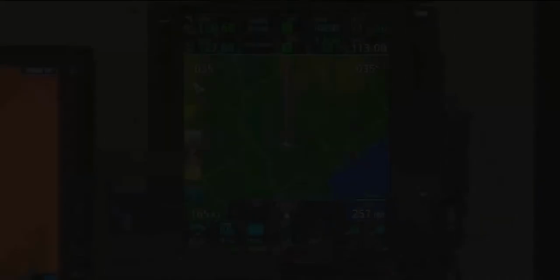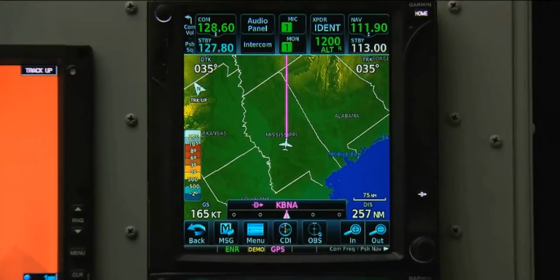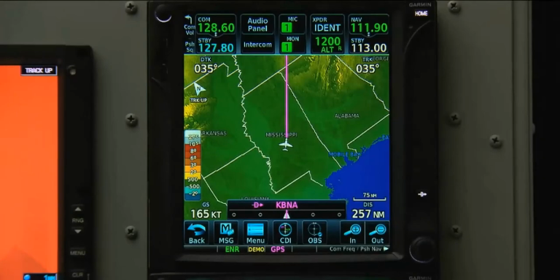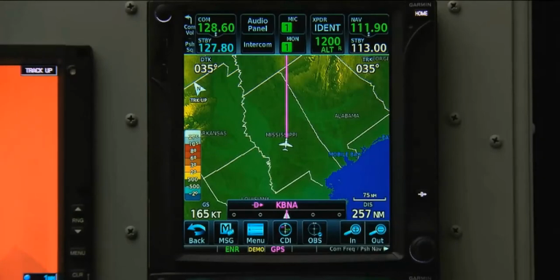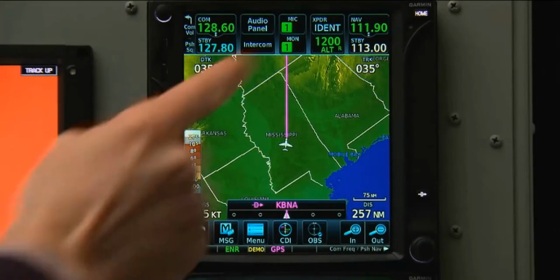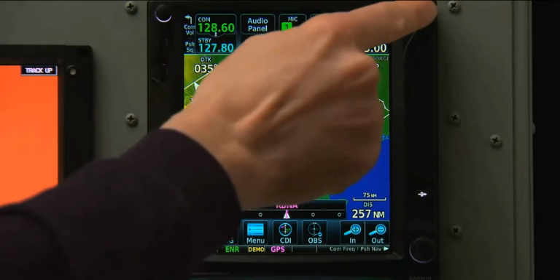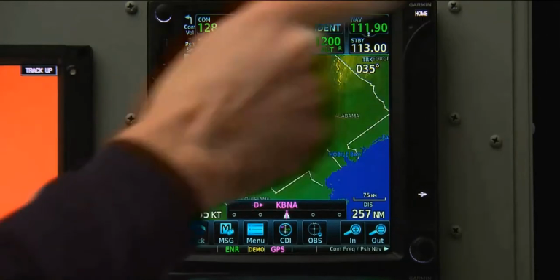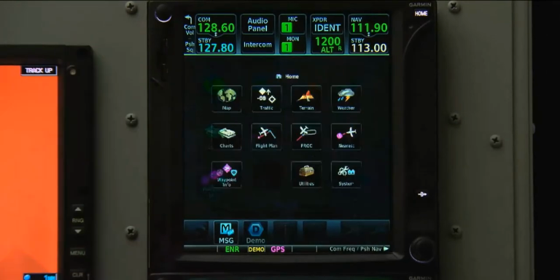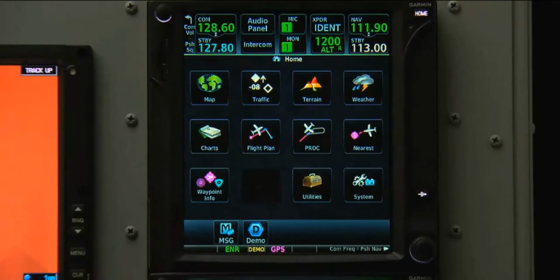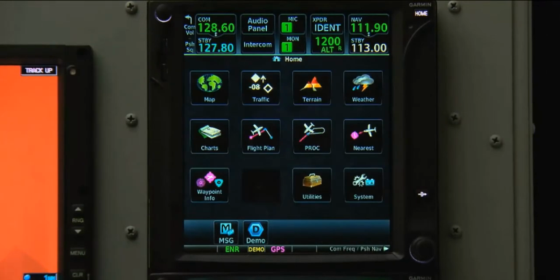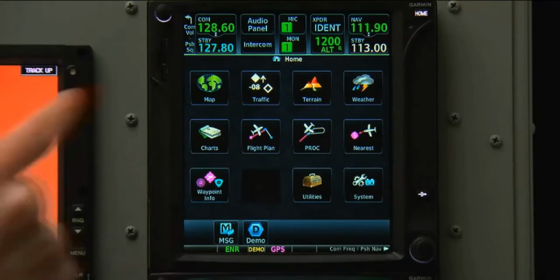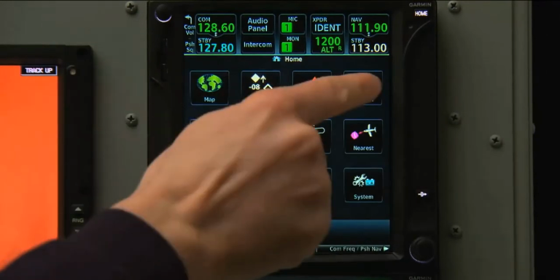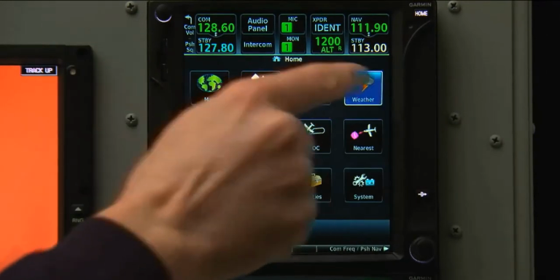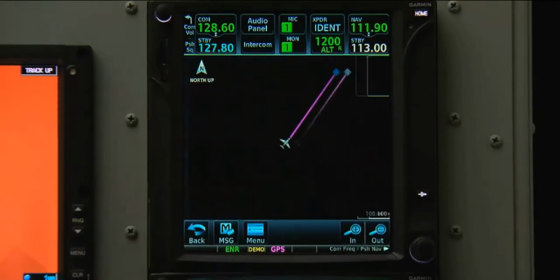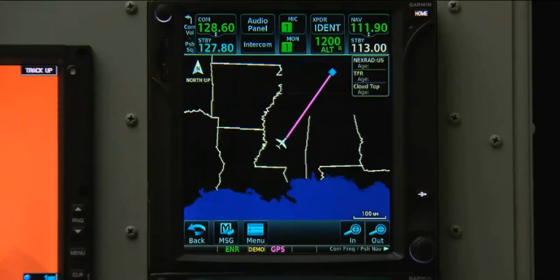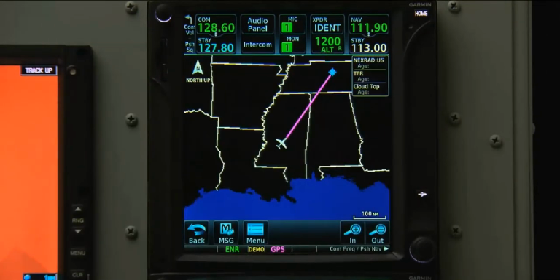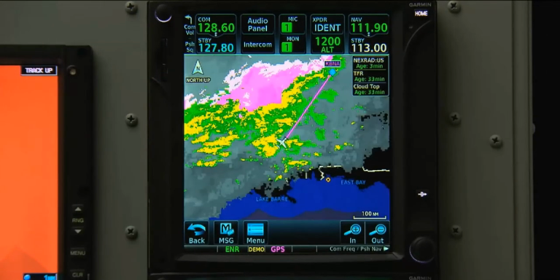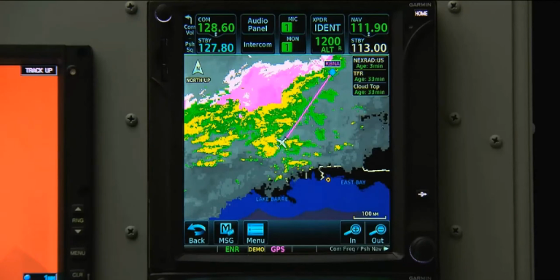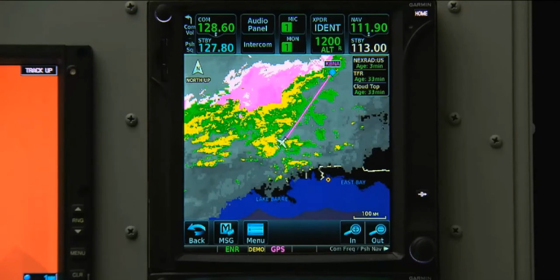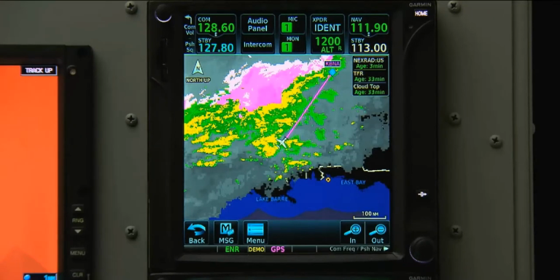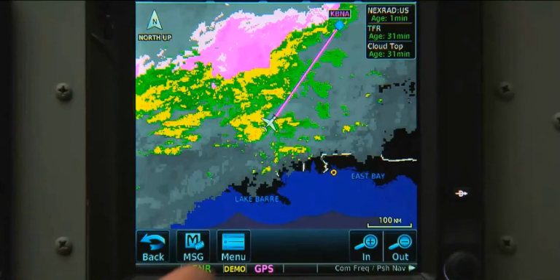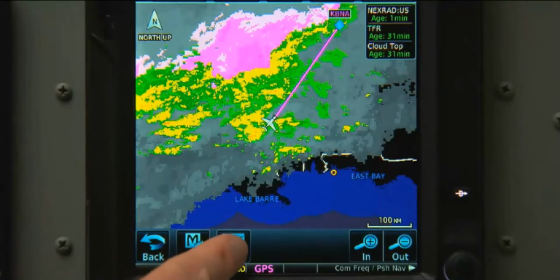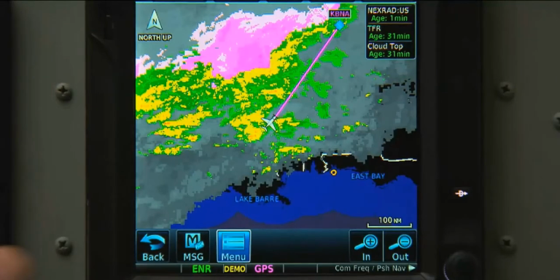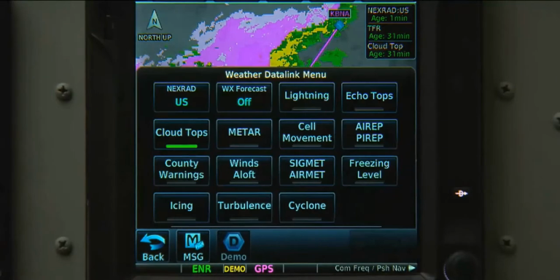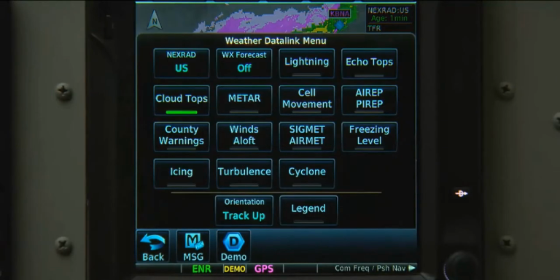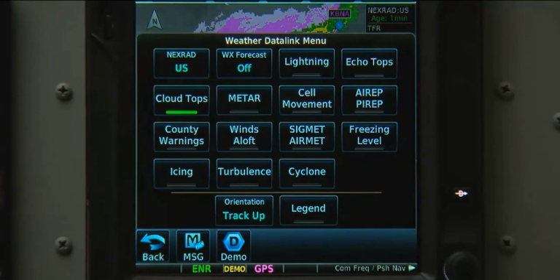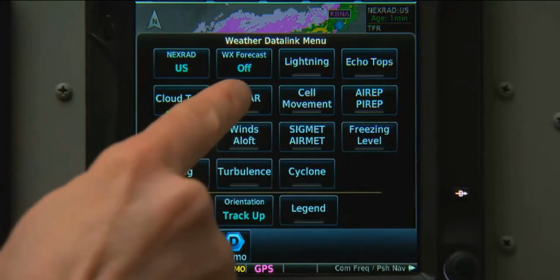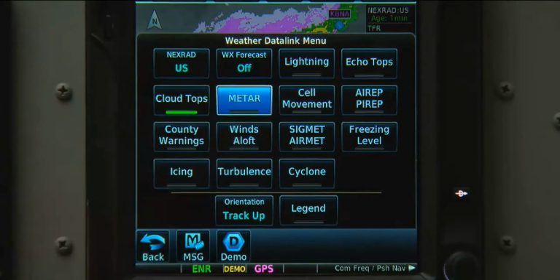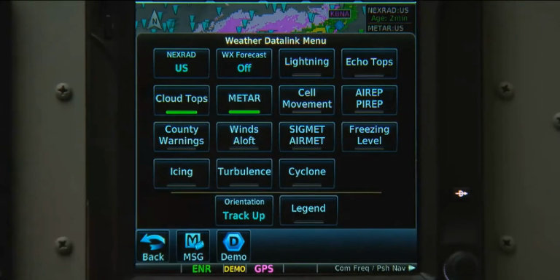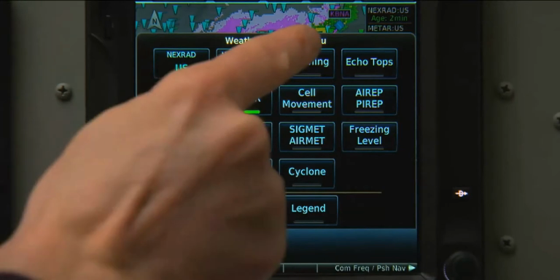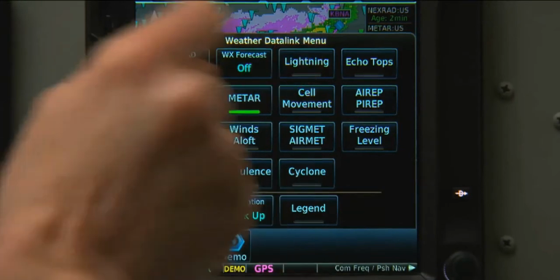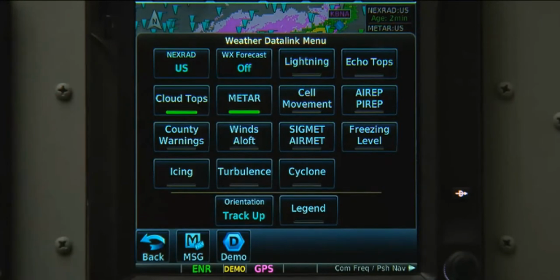To access weather data, select Home and then Weather. Here we can view radar and satellite maps centered on our current position. We can also view METARs, lightning data, and a wealth of other helpful data.